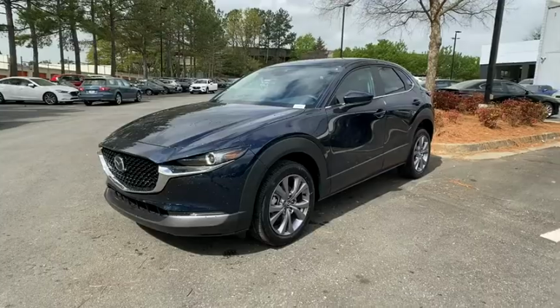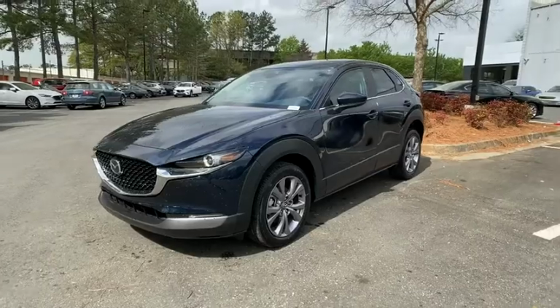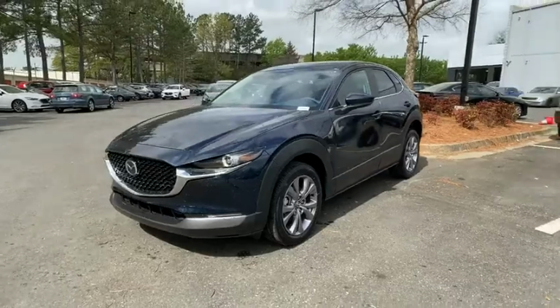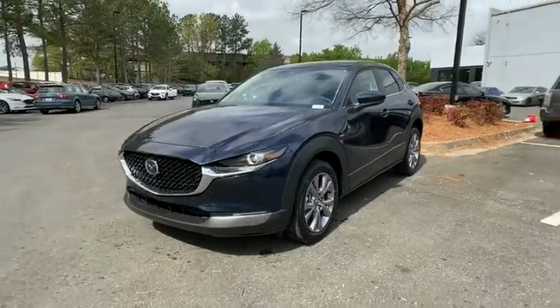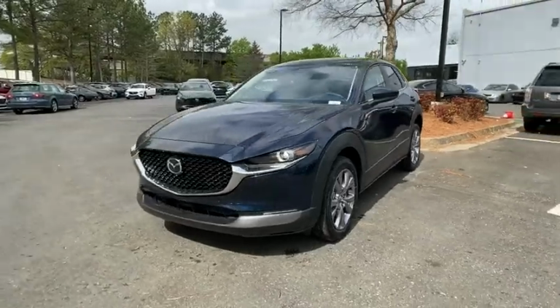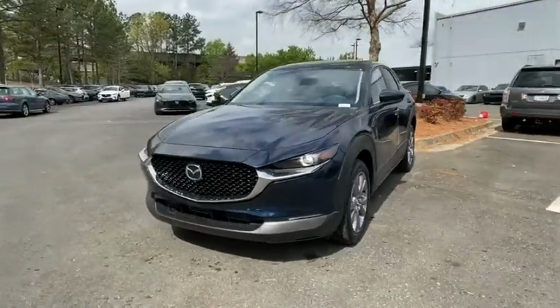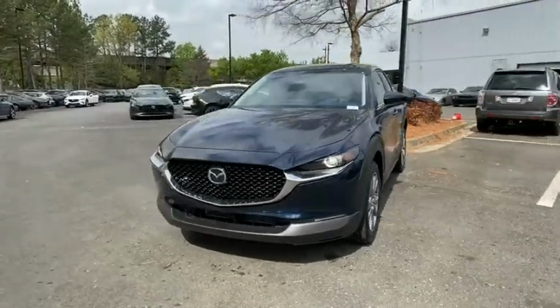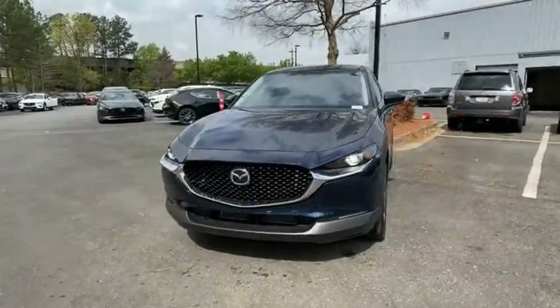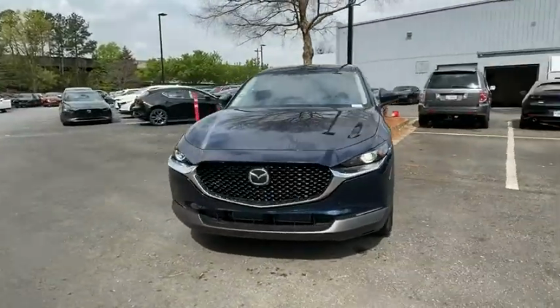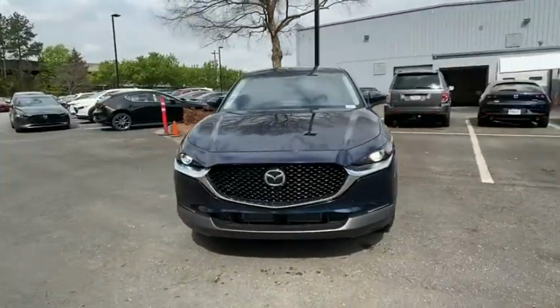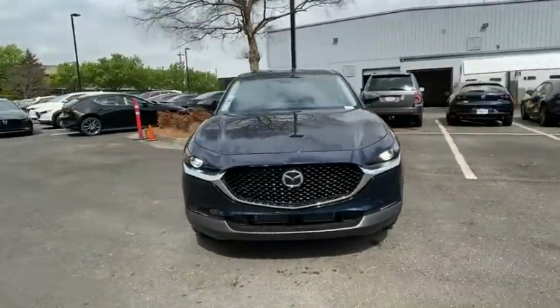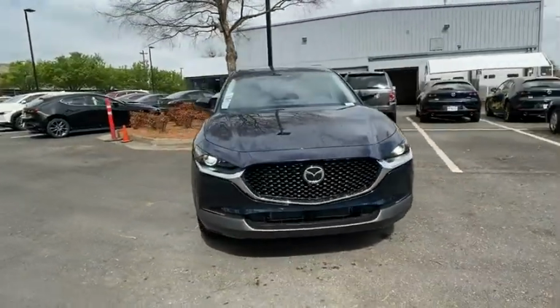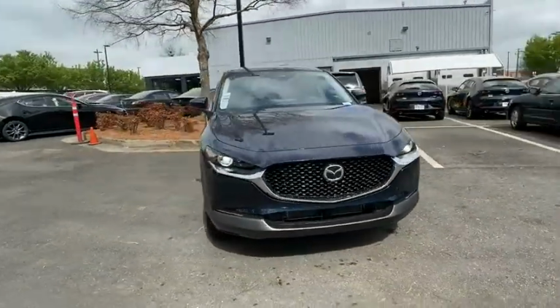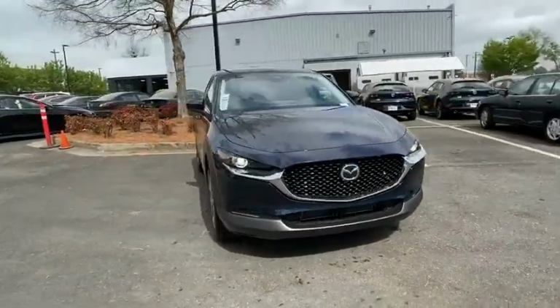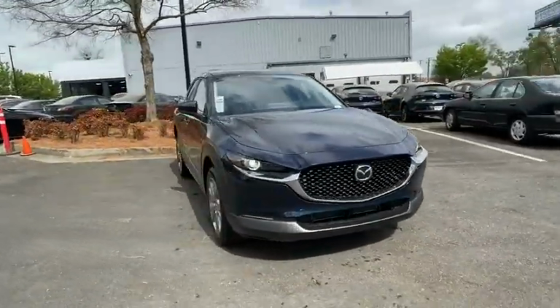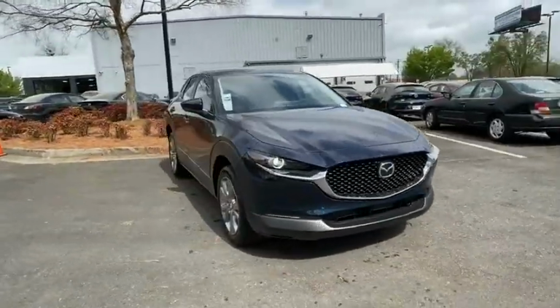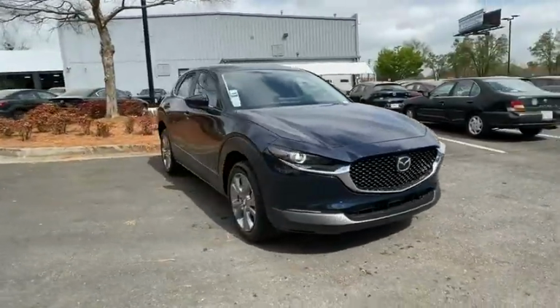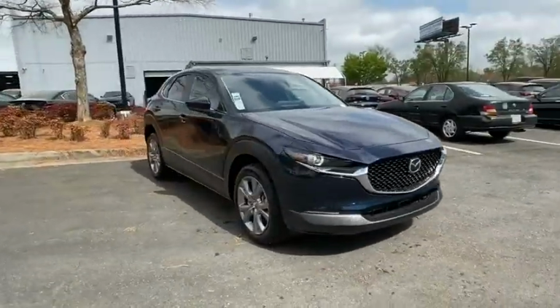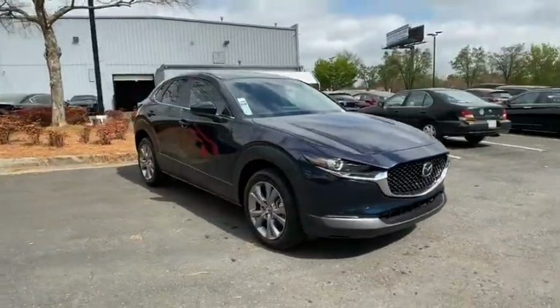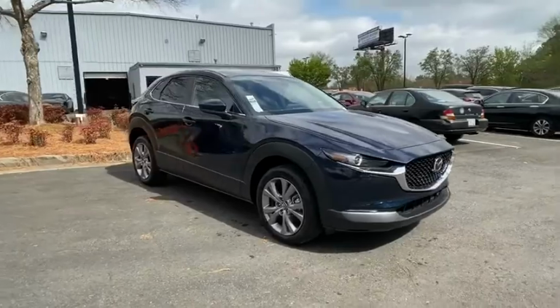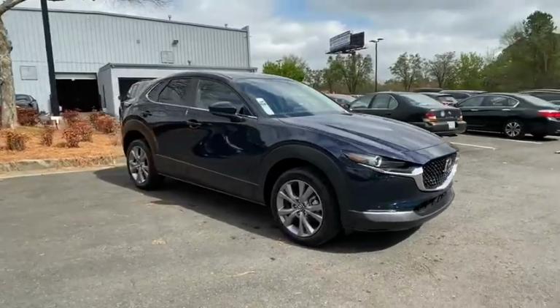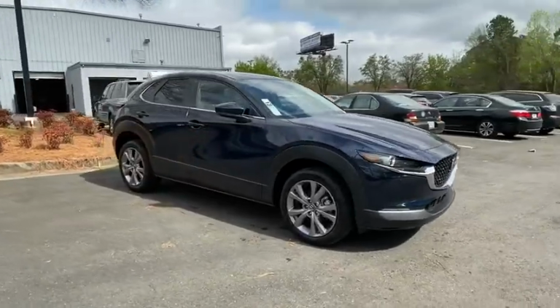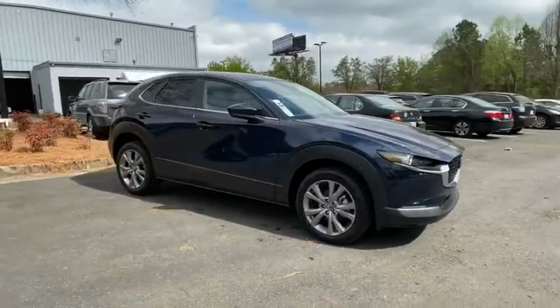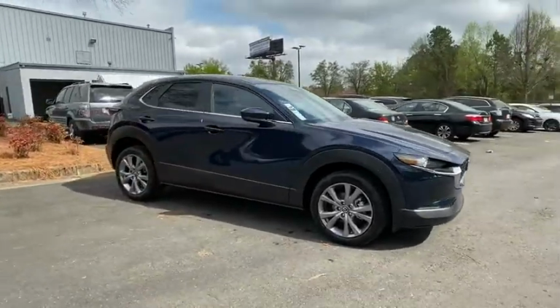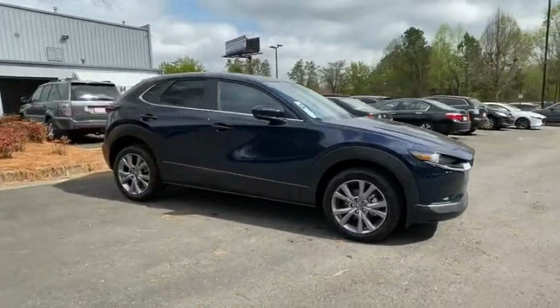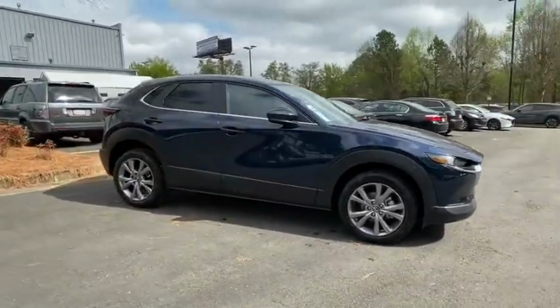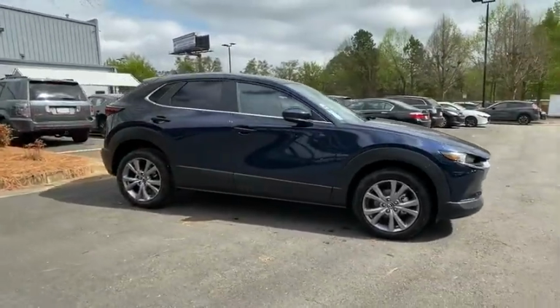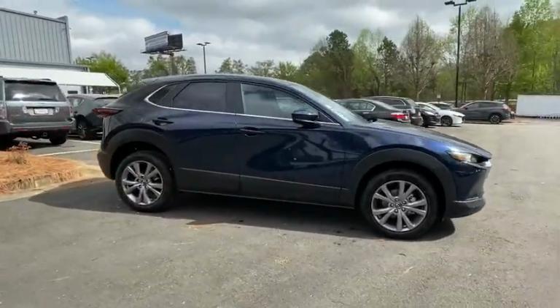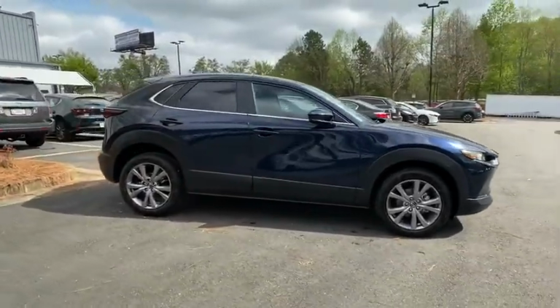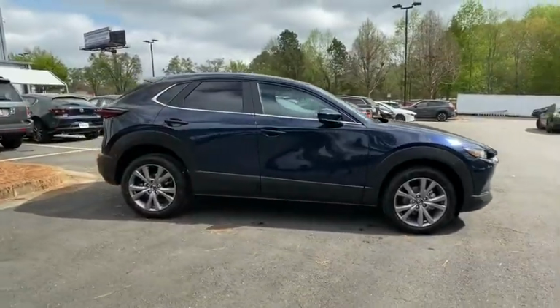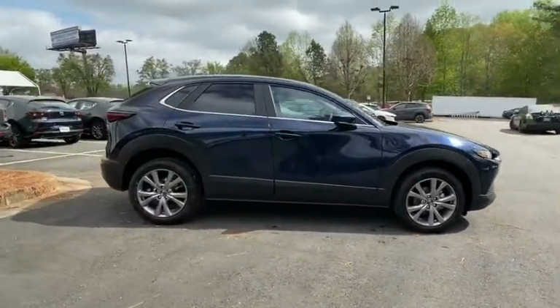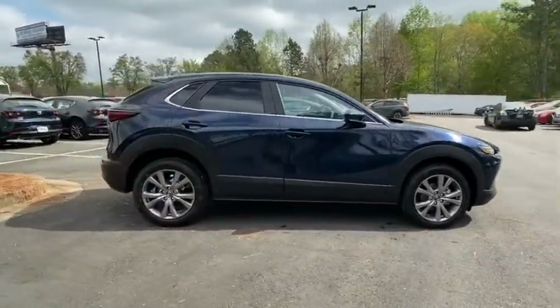We are pleased to show you the 2020 Mazda CX-30. The Mazda CX-30 packs a lot of punch in this subcompact SUV.